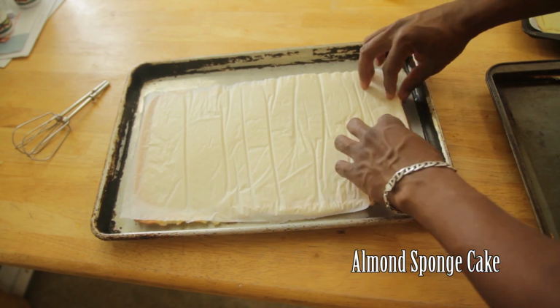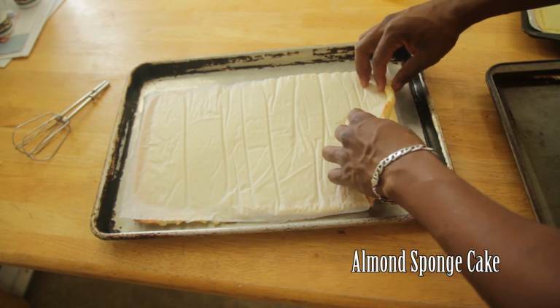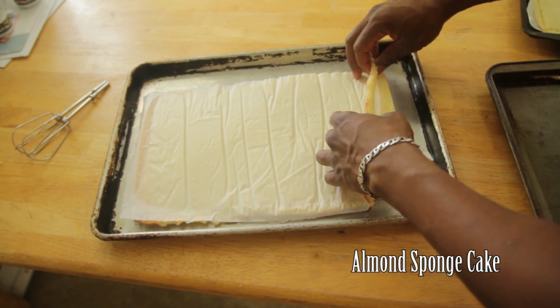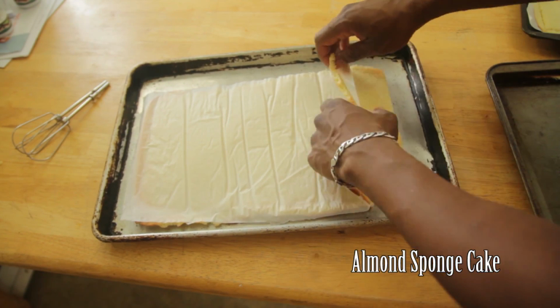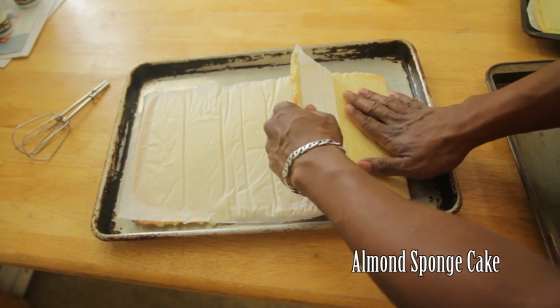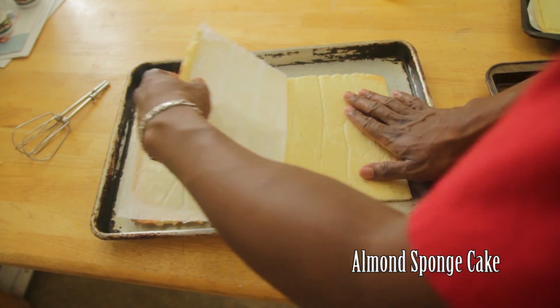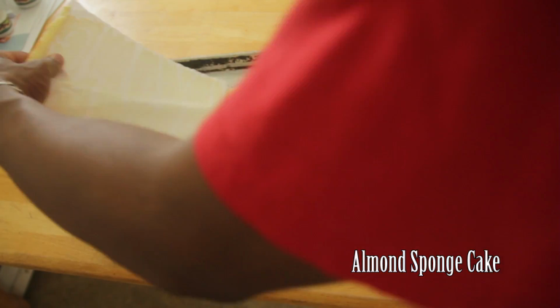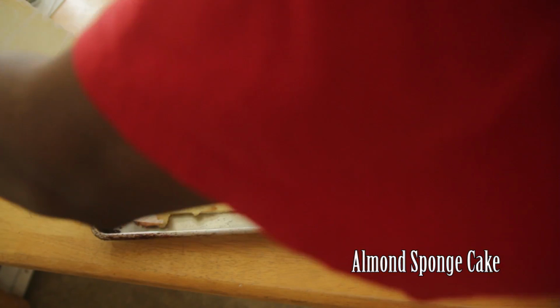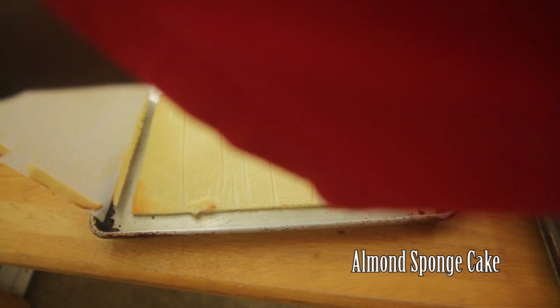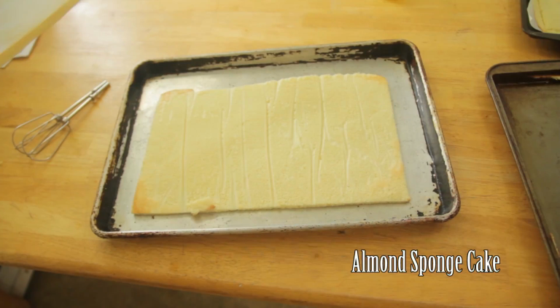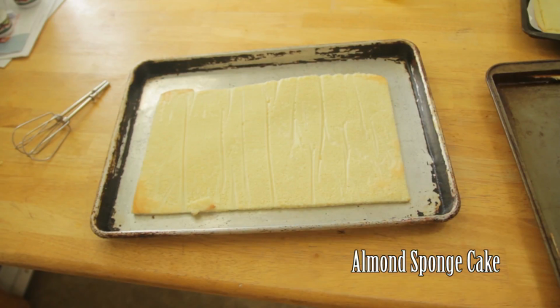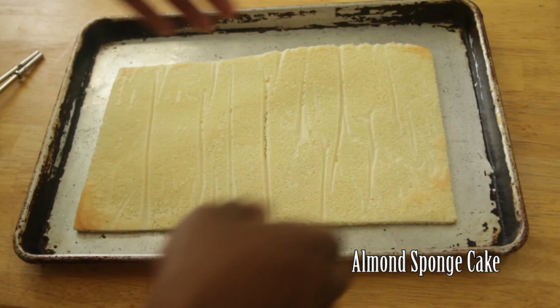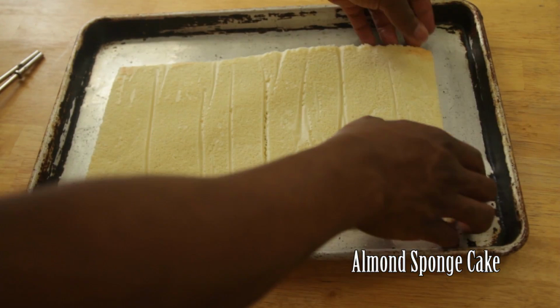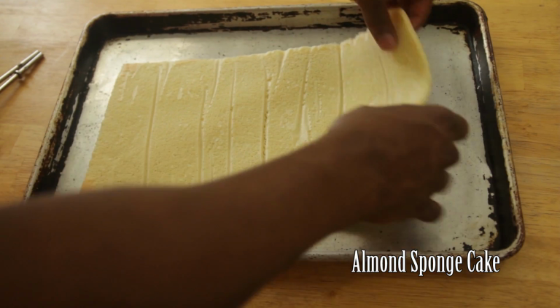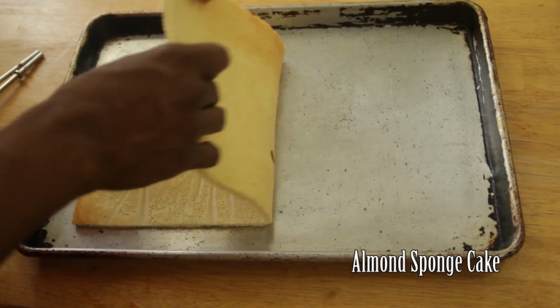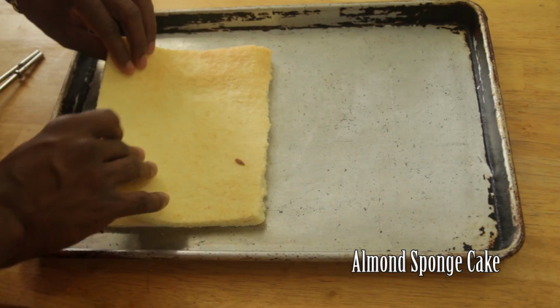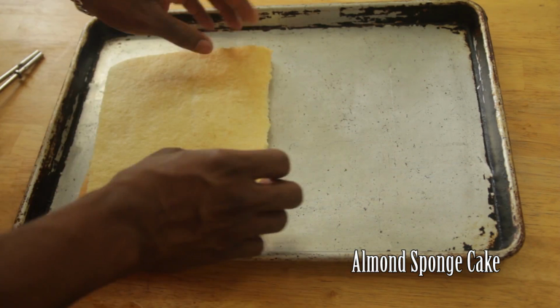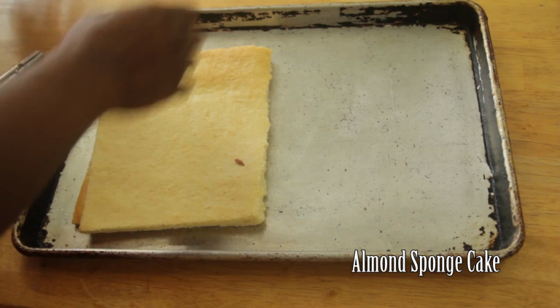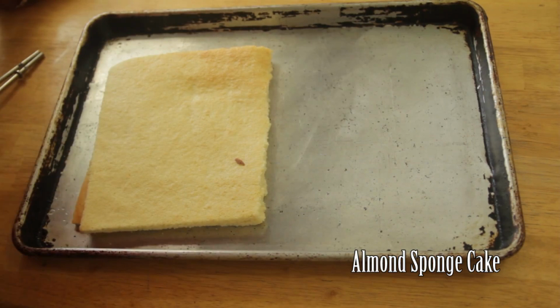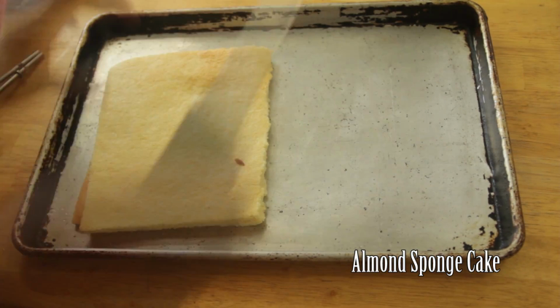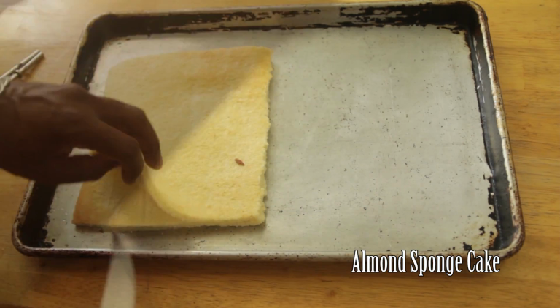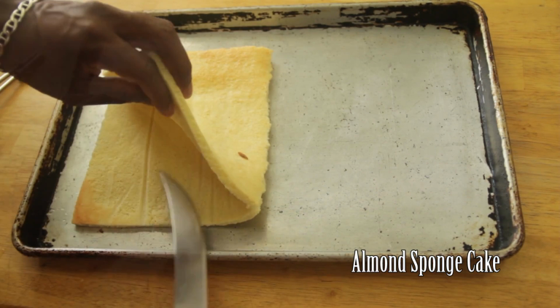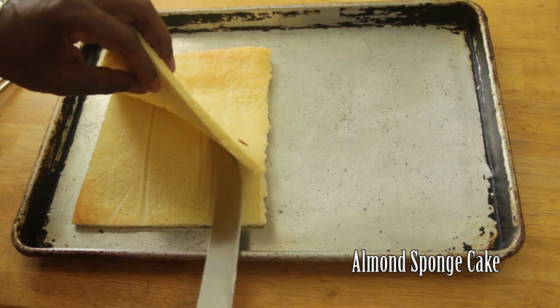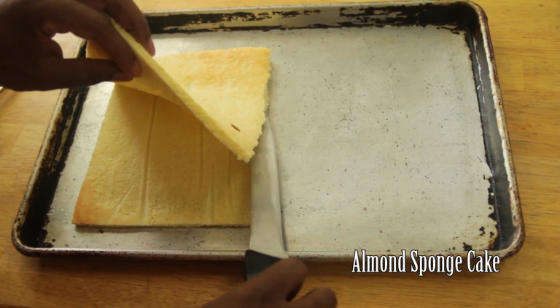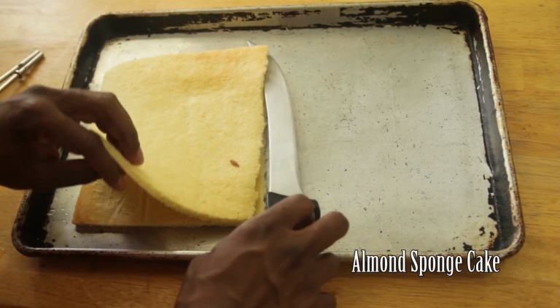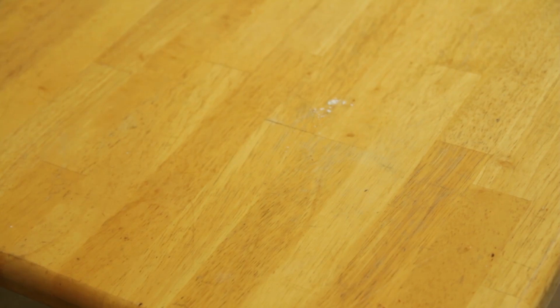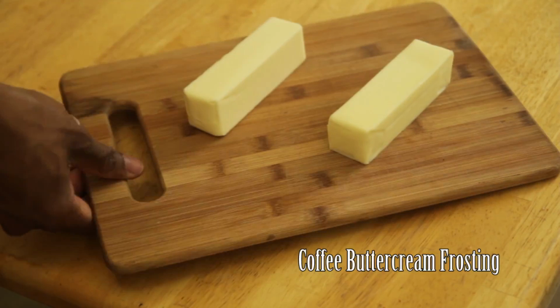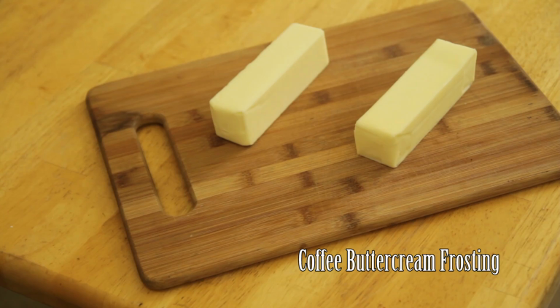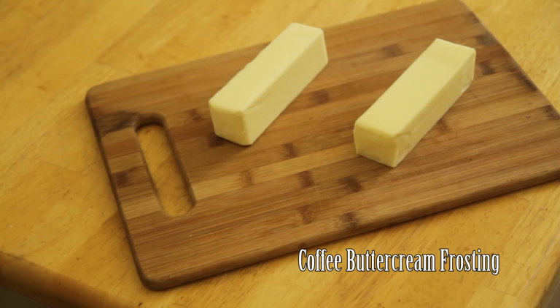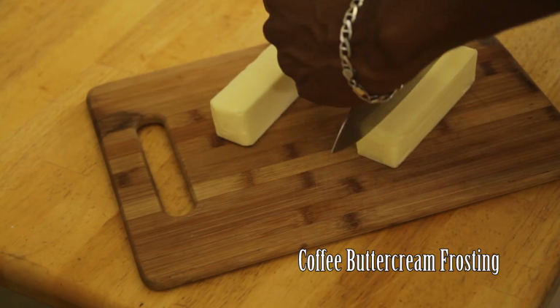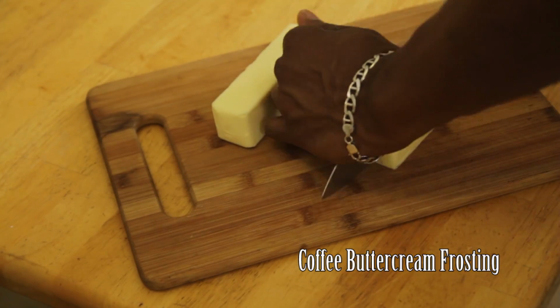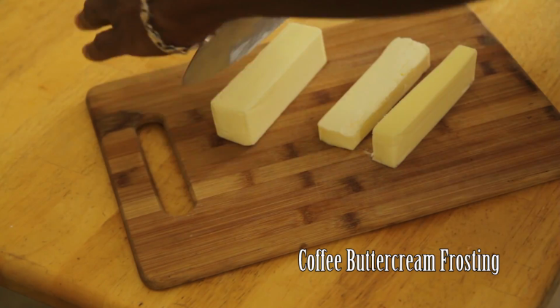Turn the cake over and peel the parchment paper off of the back. Fold the cake over and cut in half. Now you have to make your coffee buttercream frosting.